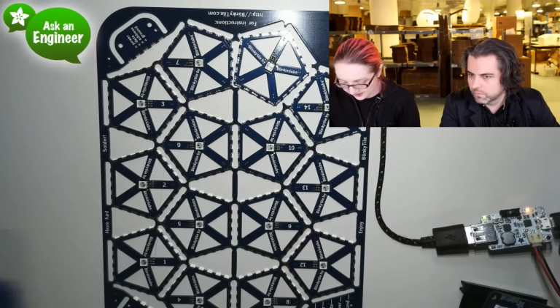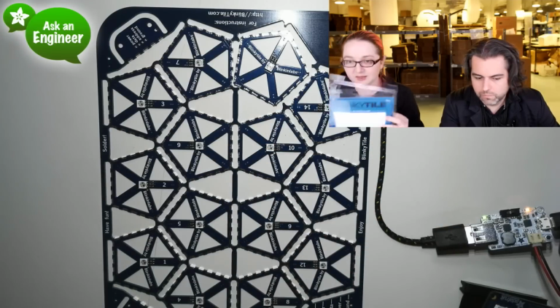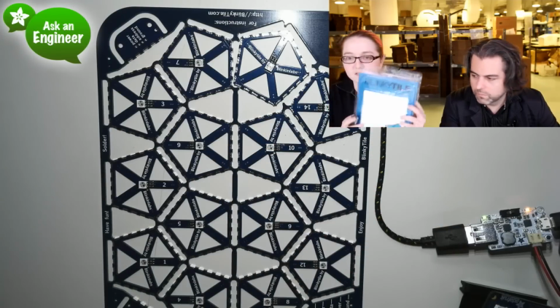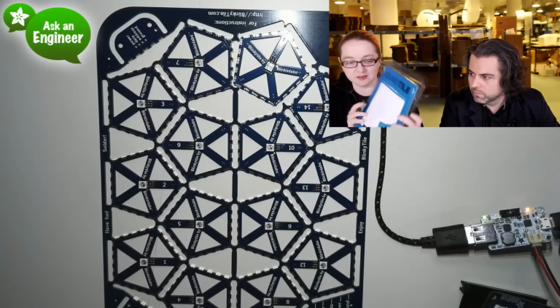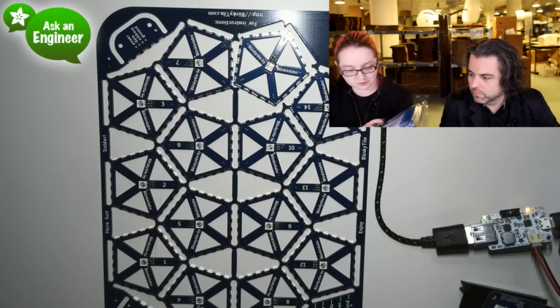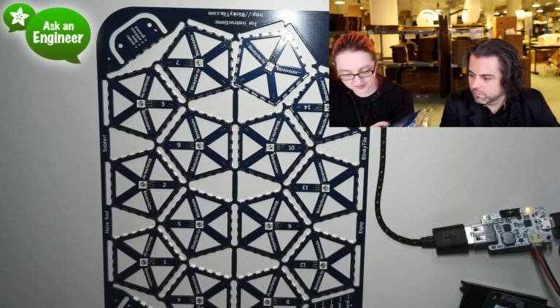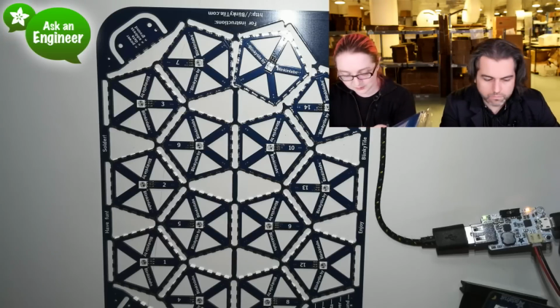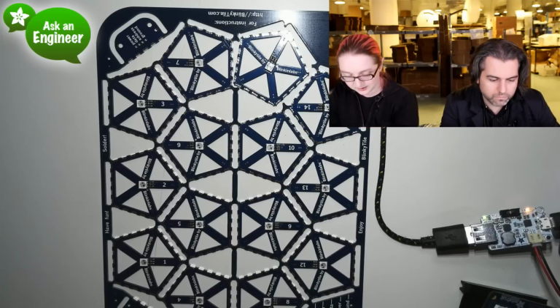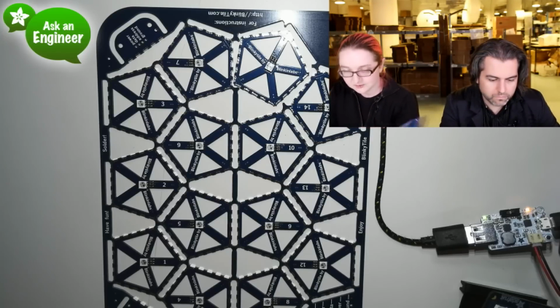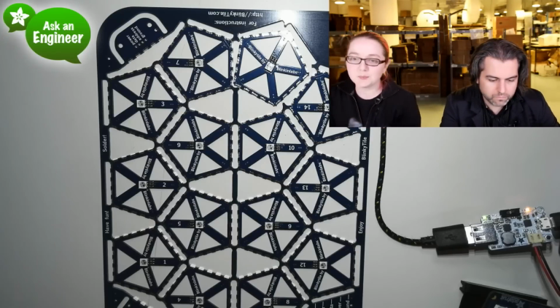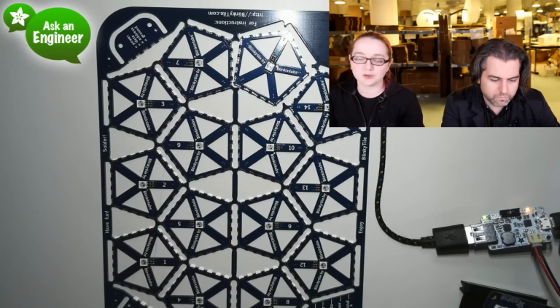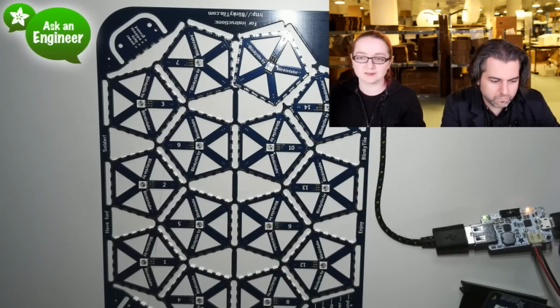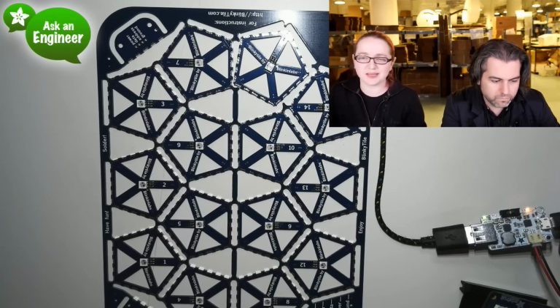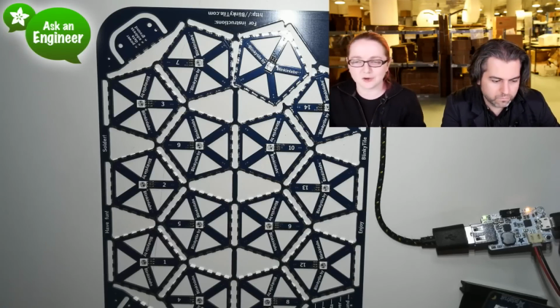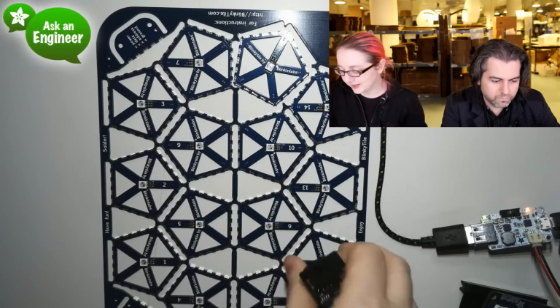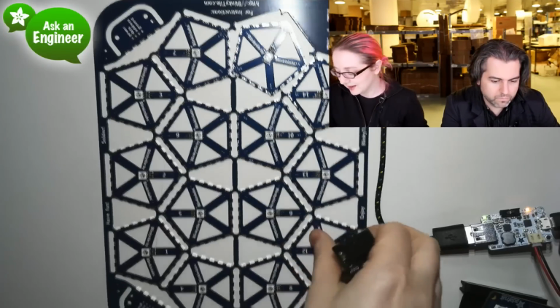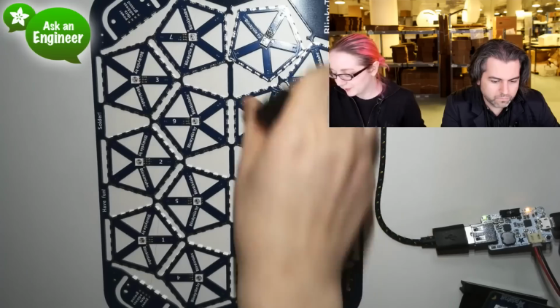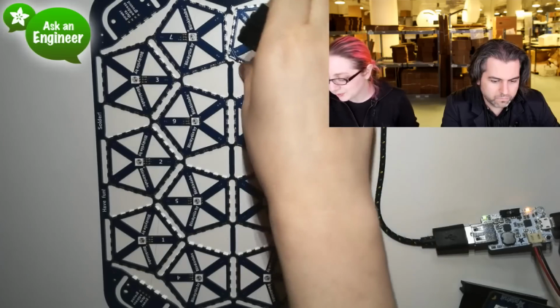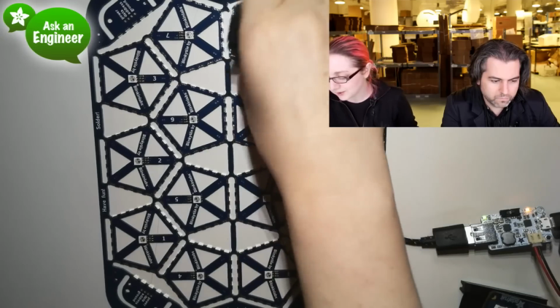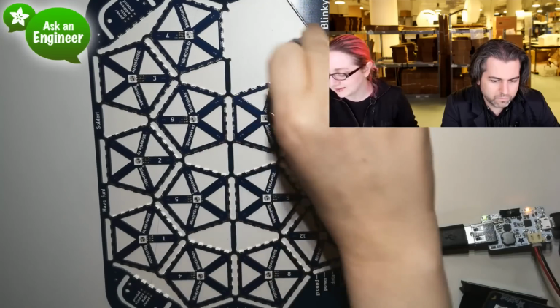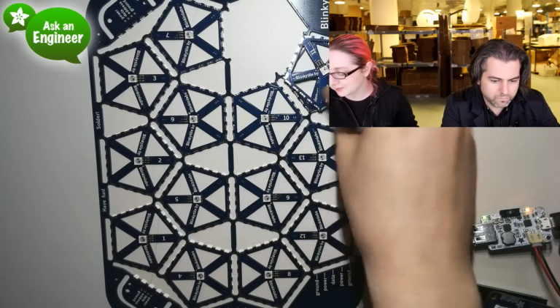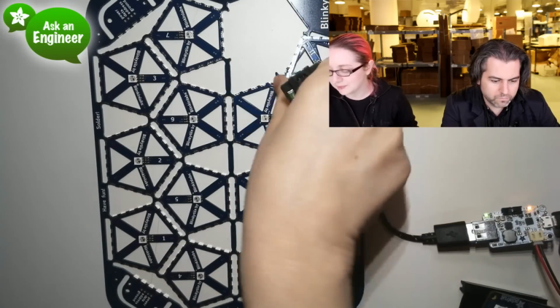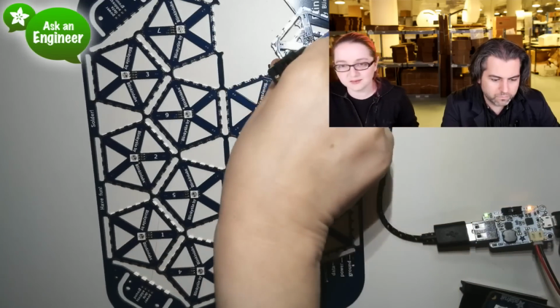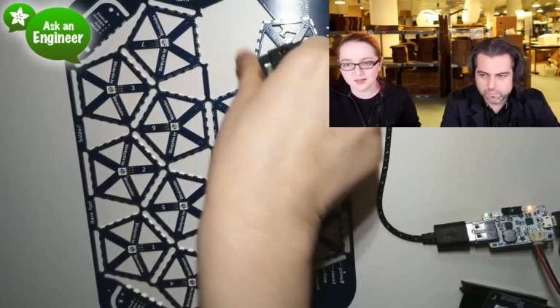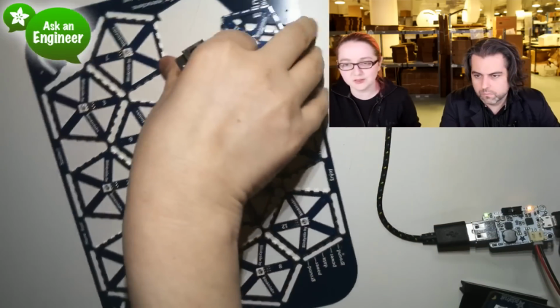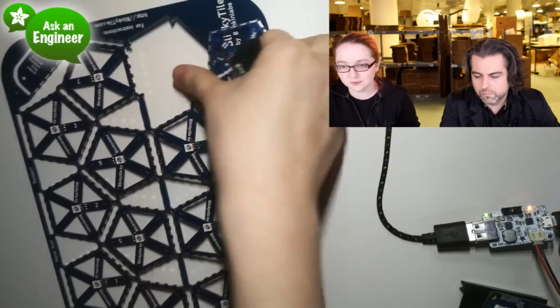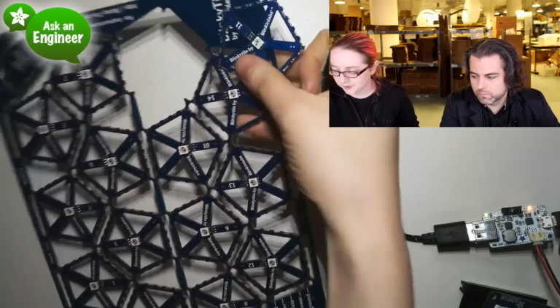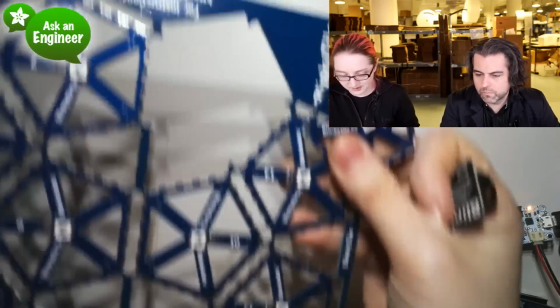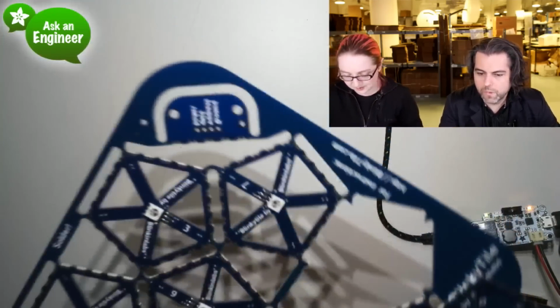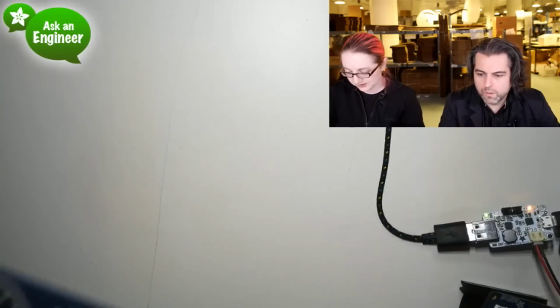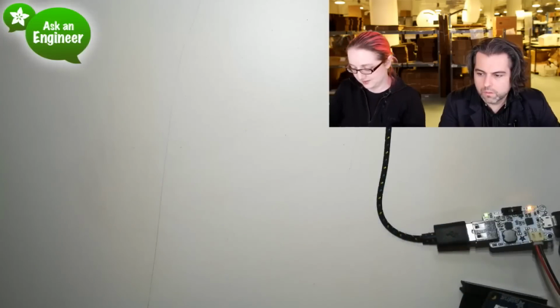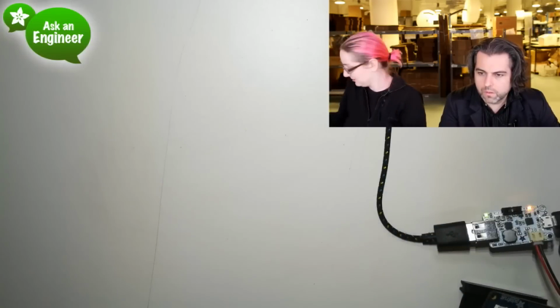It comes in a really nice, almost retail-quality package. You can make a ball, a spiky star, or something like that. We're supporting our Blinky Tile and Blinky Tape friends in Brooklyn, so pick one of these up — they look really fun.